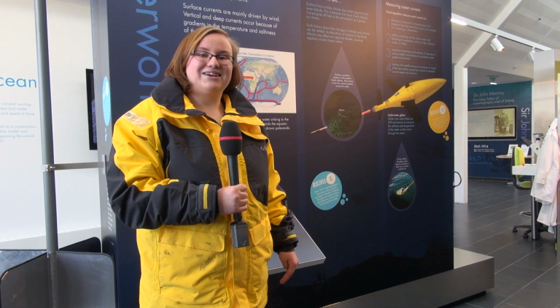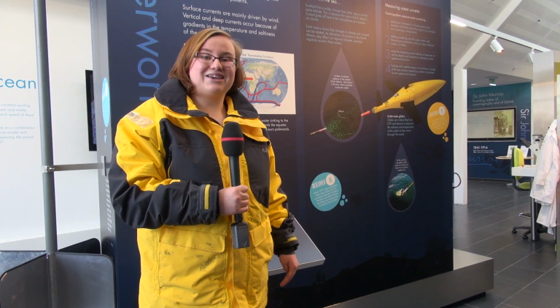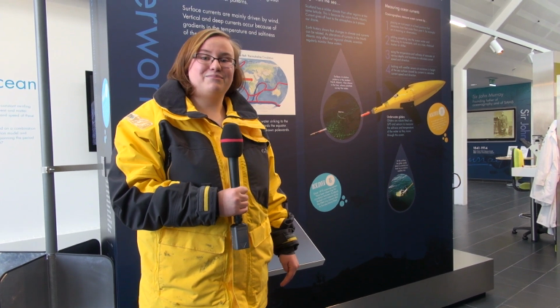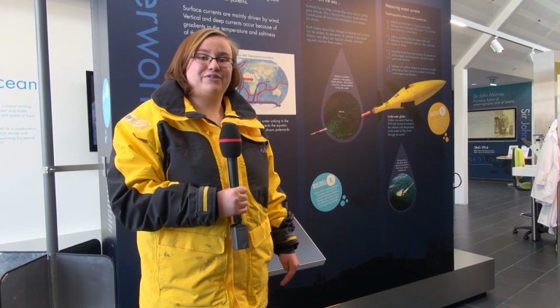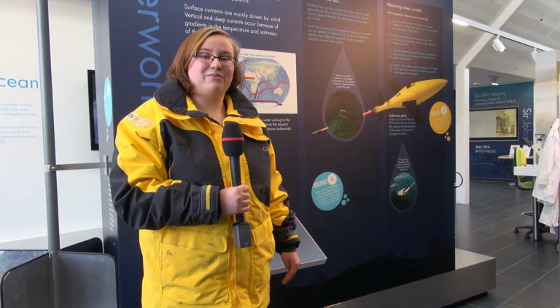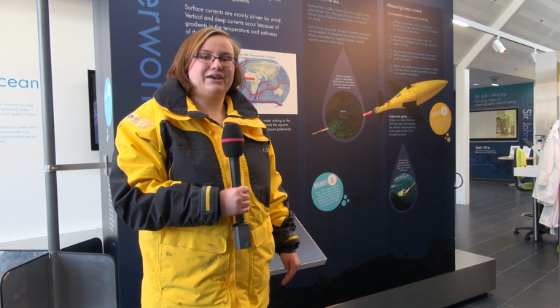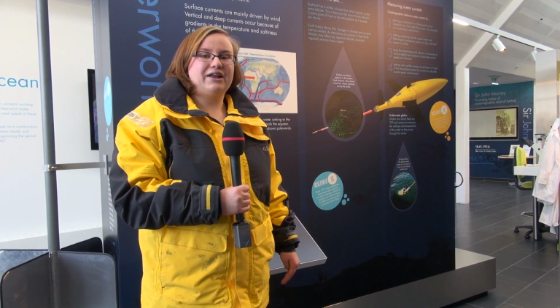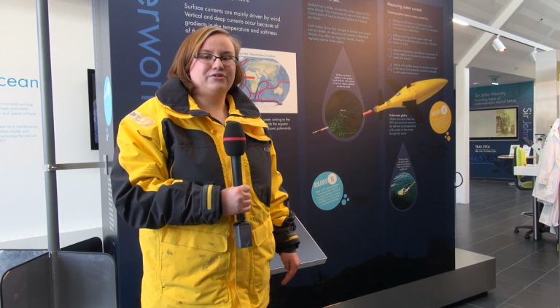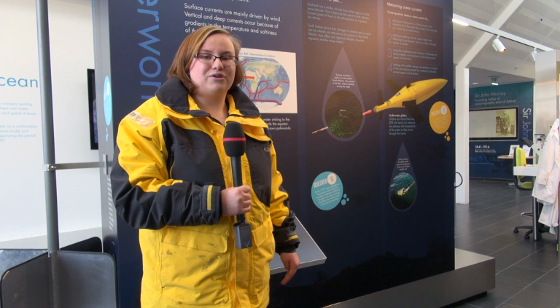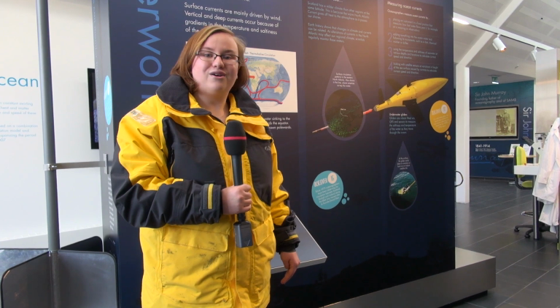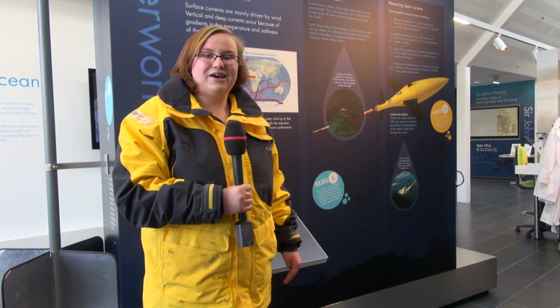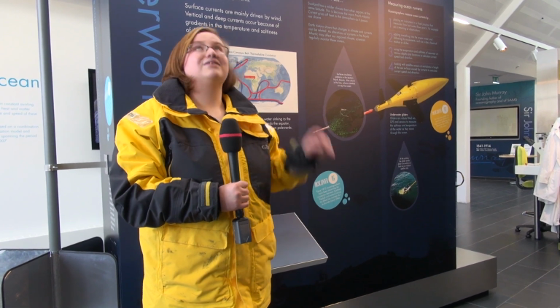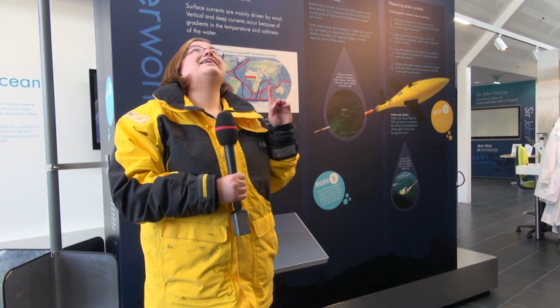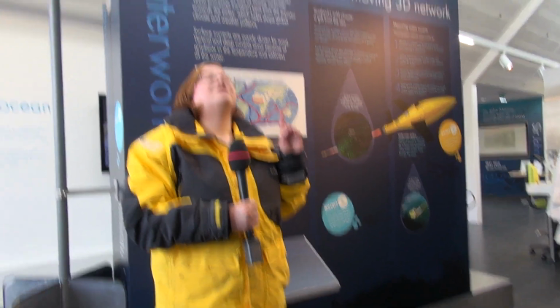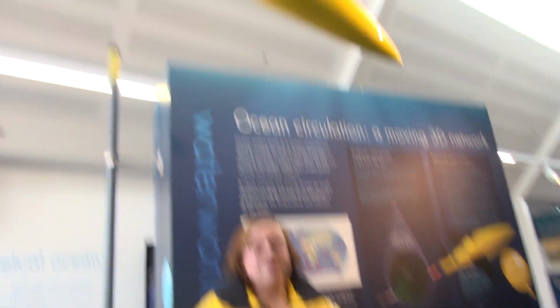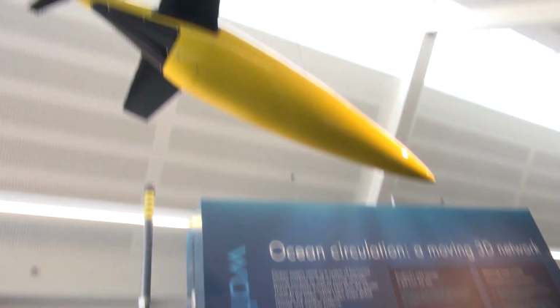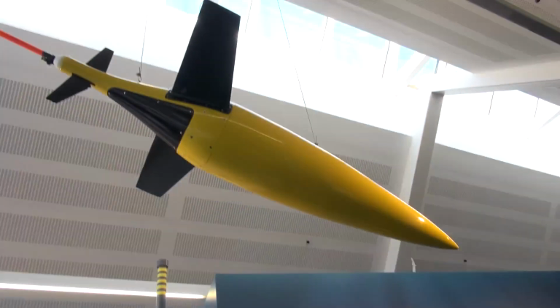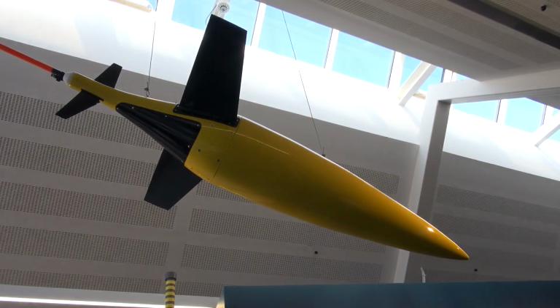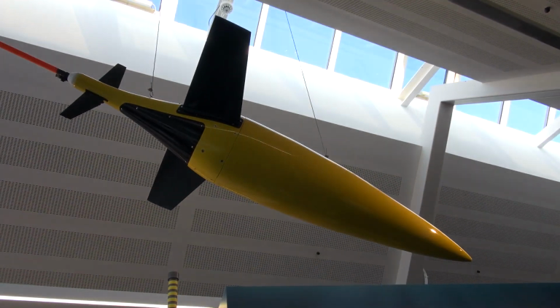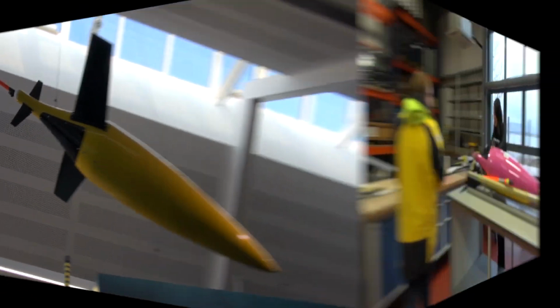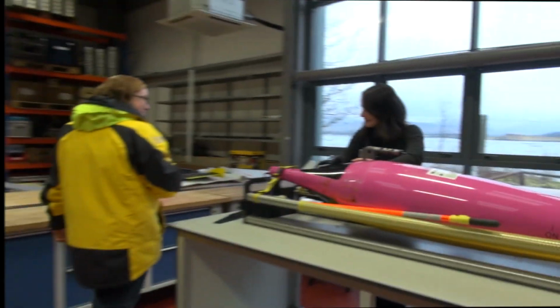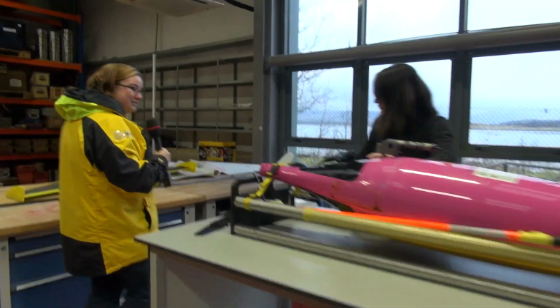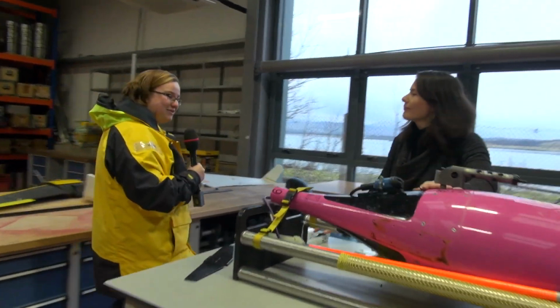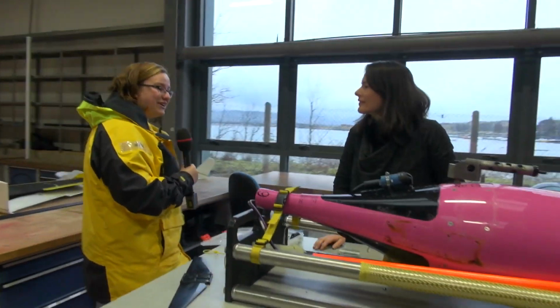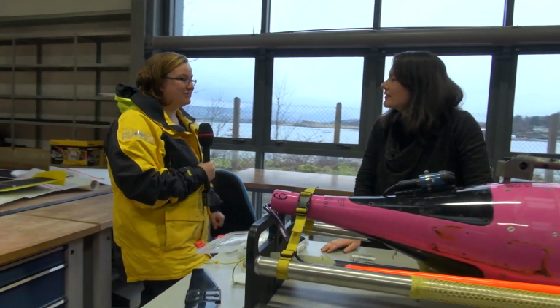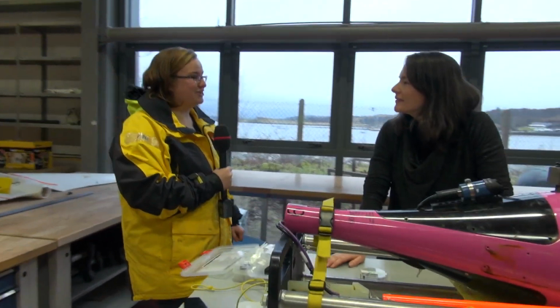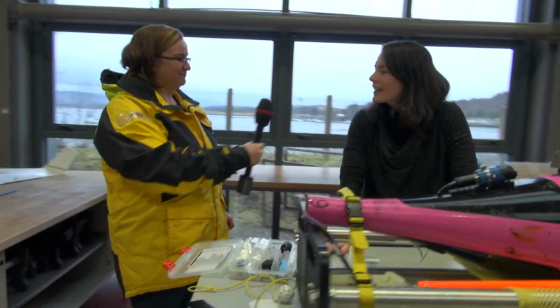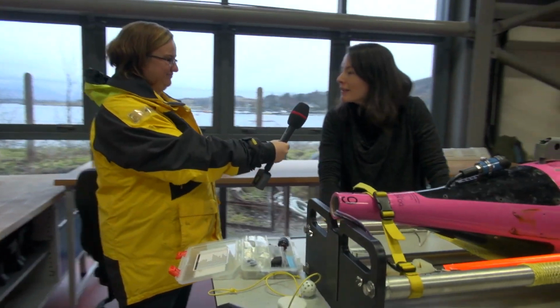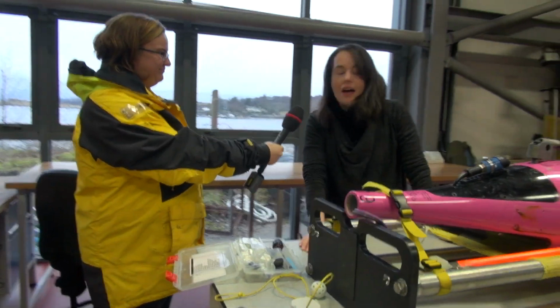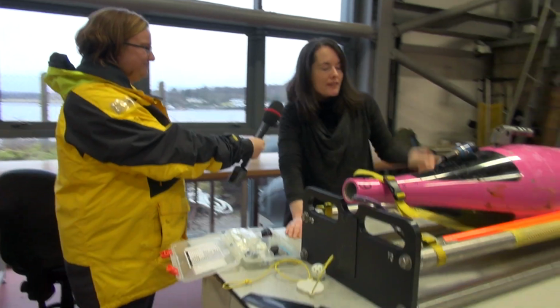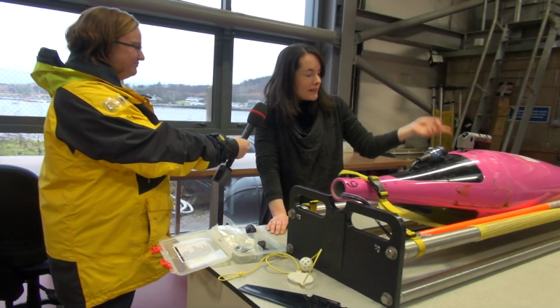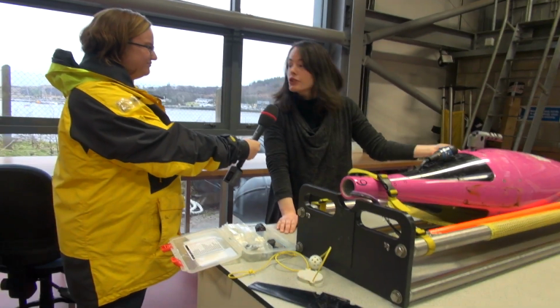Let's go and meet one of the hard-working underwater robots, or sea gliders, like this one, who has just returned from a very long mission. We're here to find out about the glider who just returned home. This is Jura.